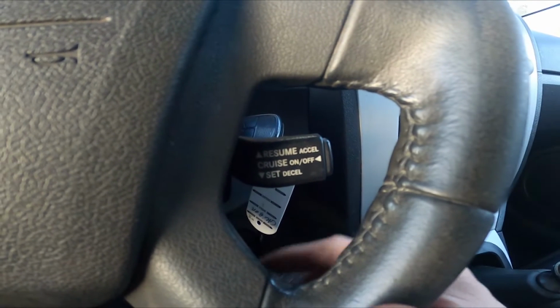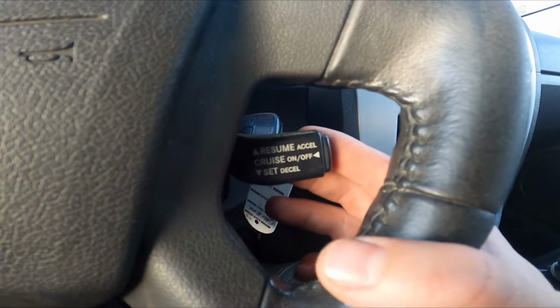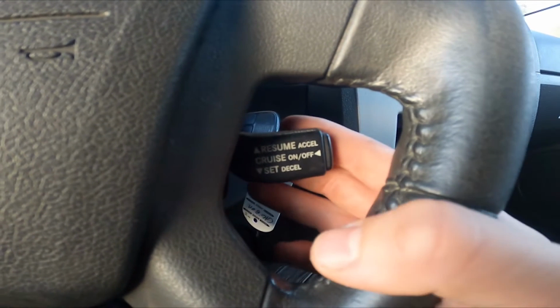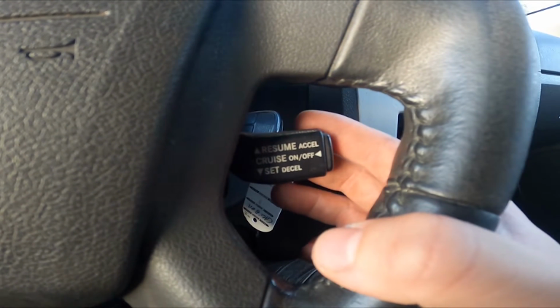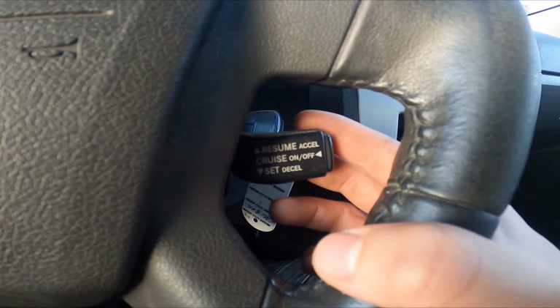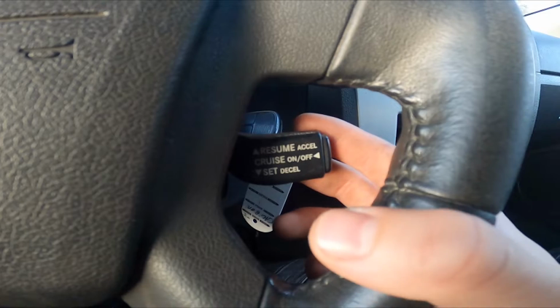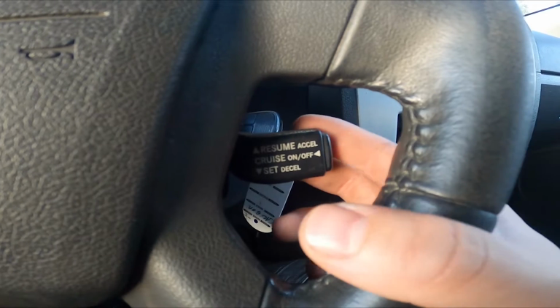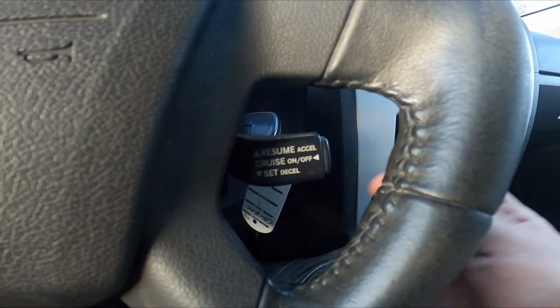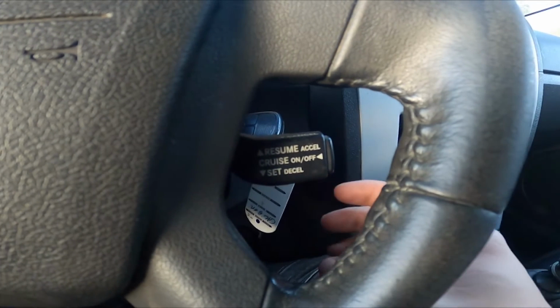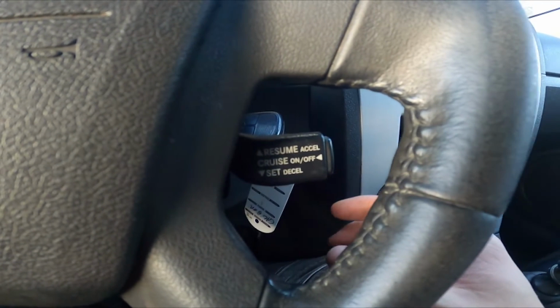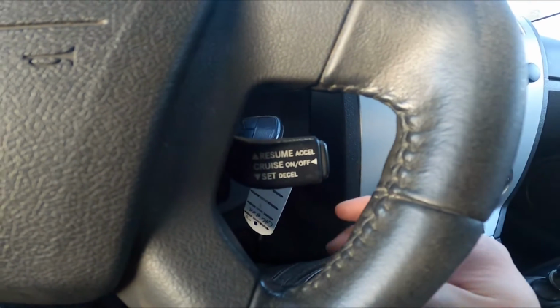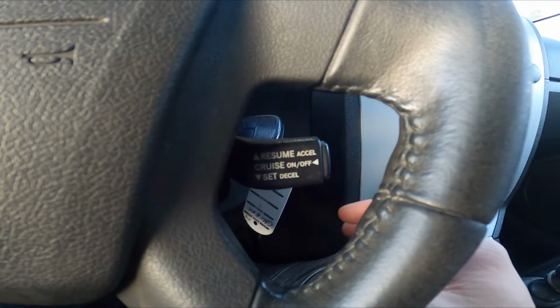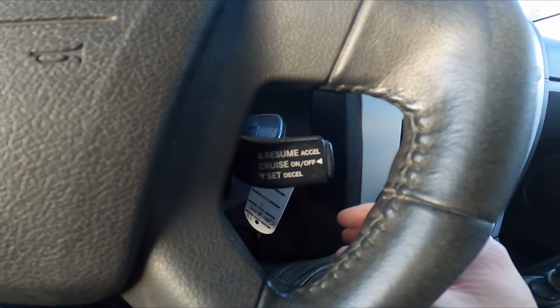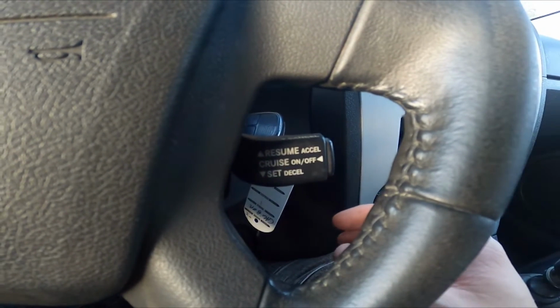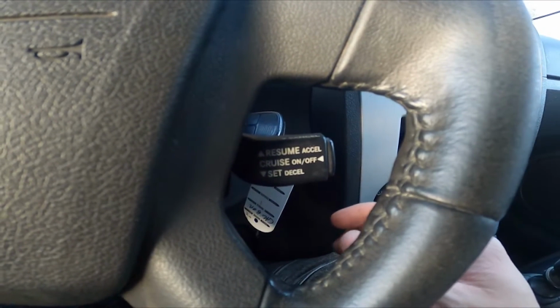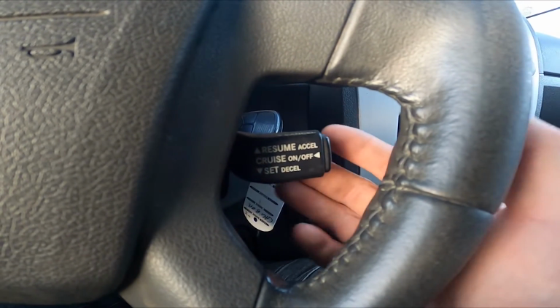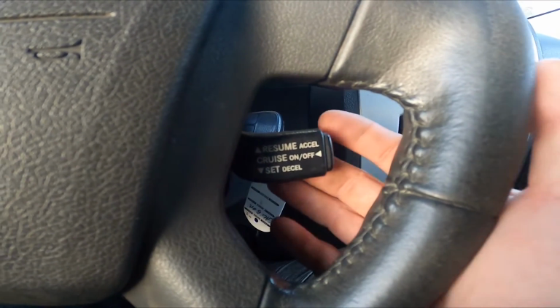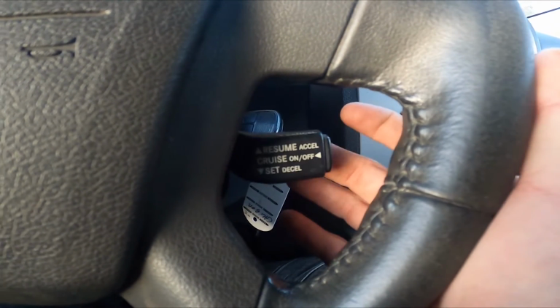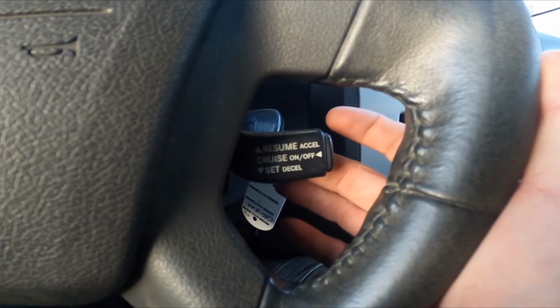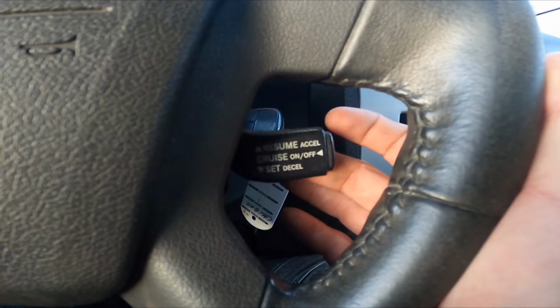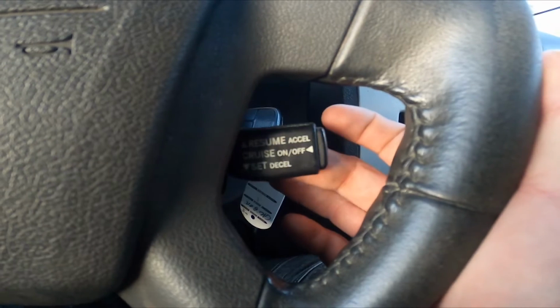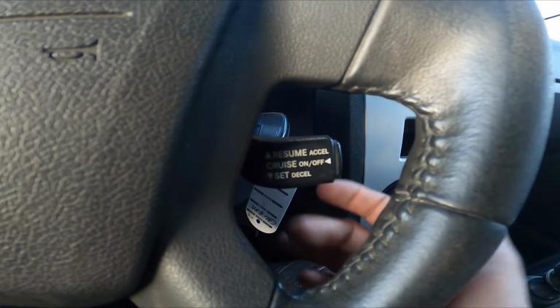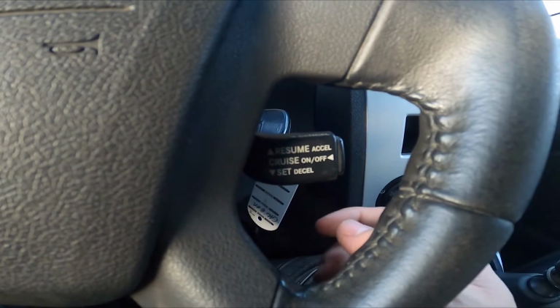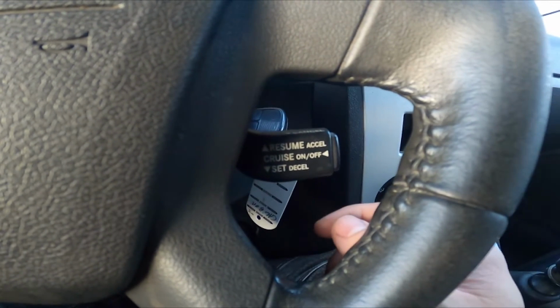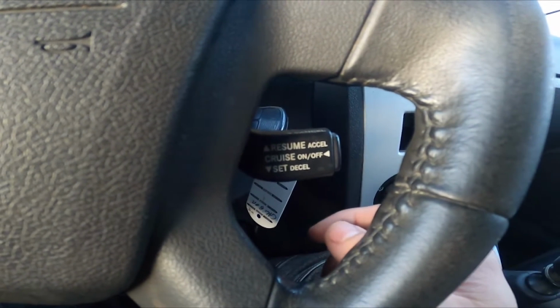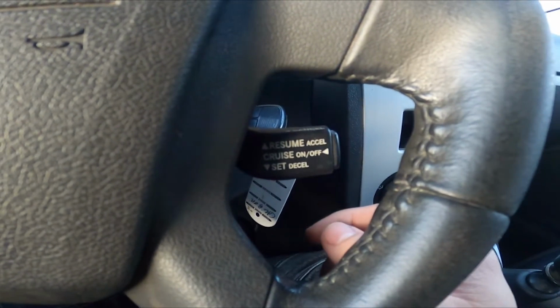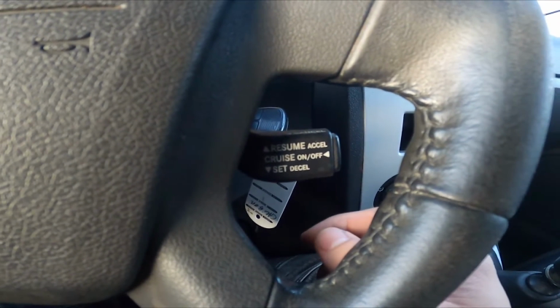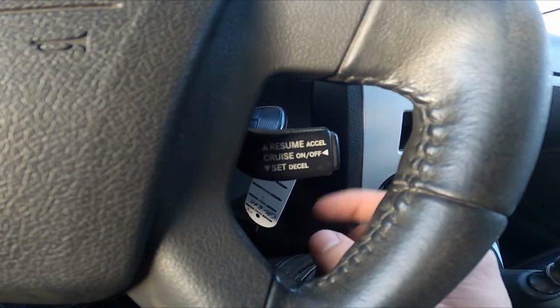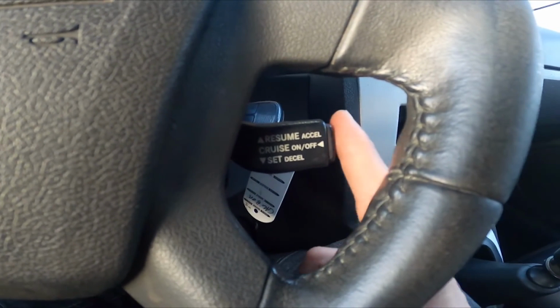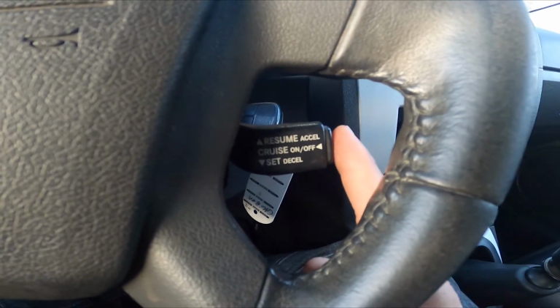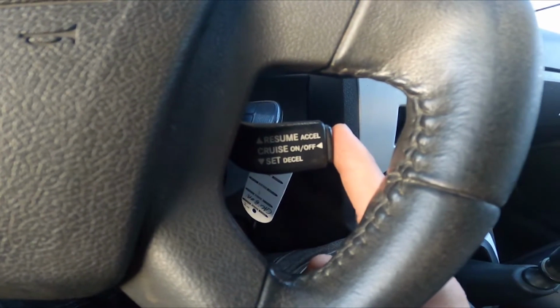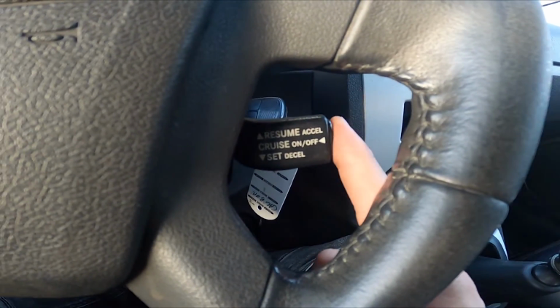To cancel your decision, like if you want to reduce or increase speed, pull the lever. And if you want to turn the cruise control off, press this button again.